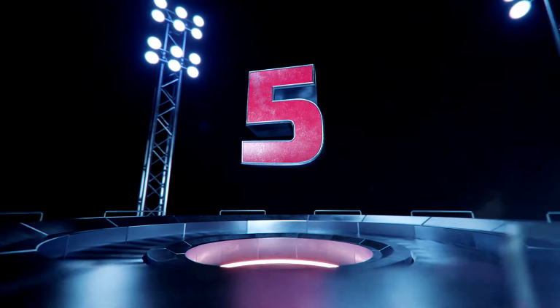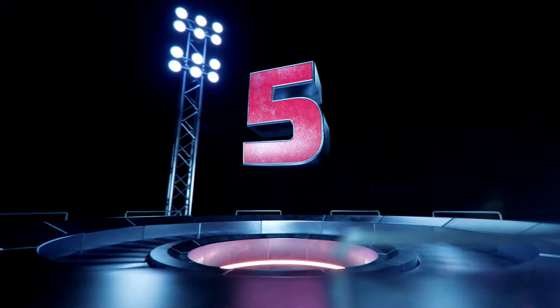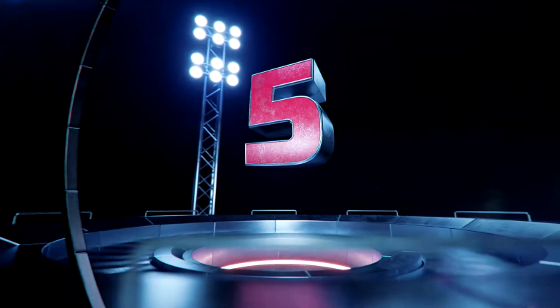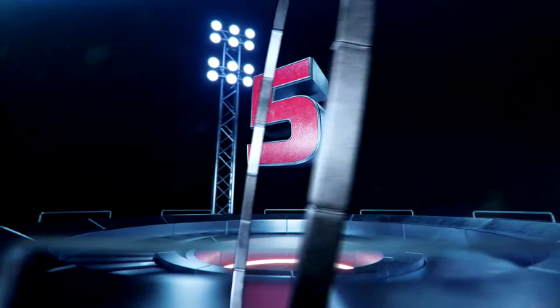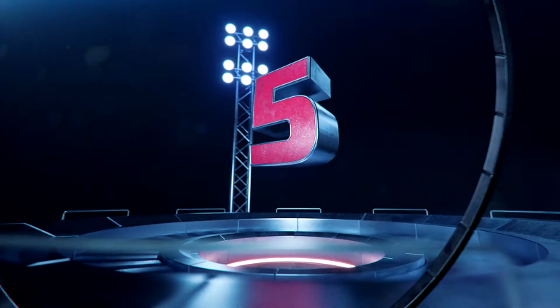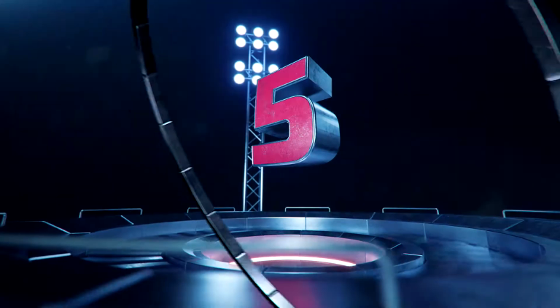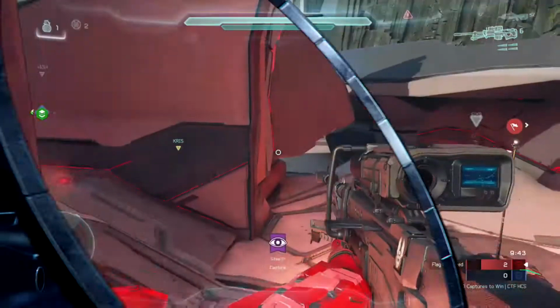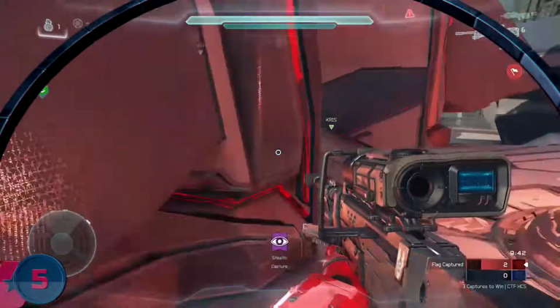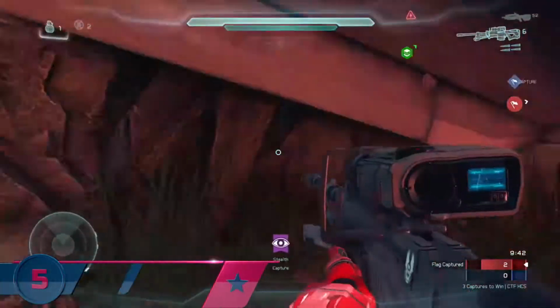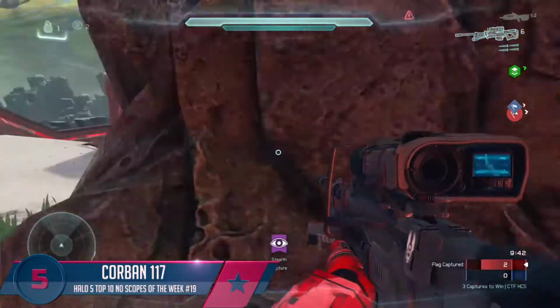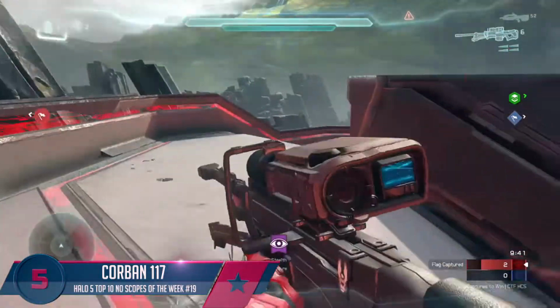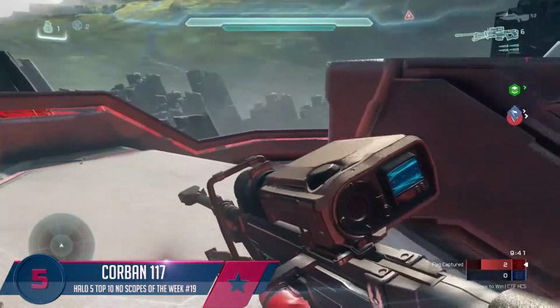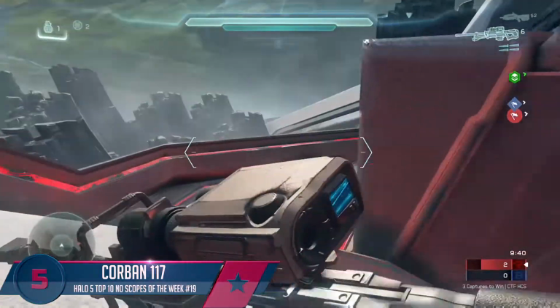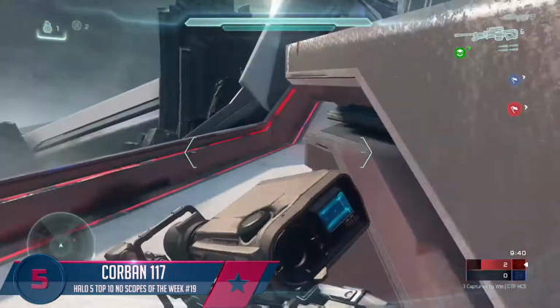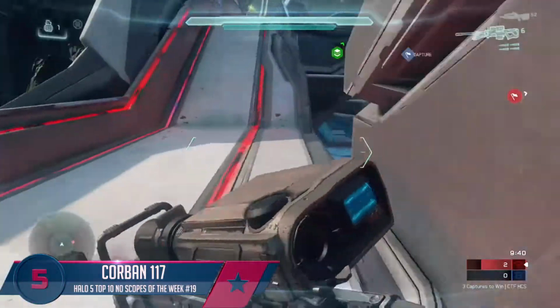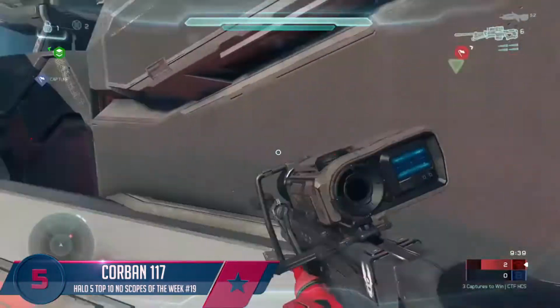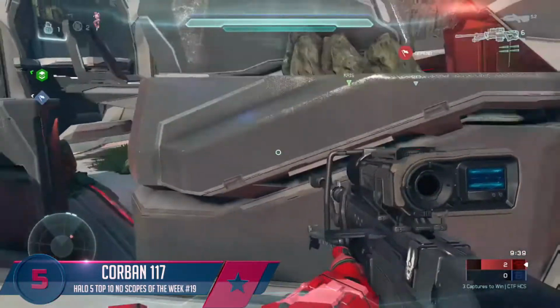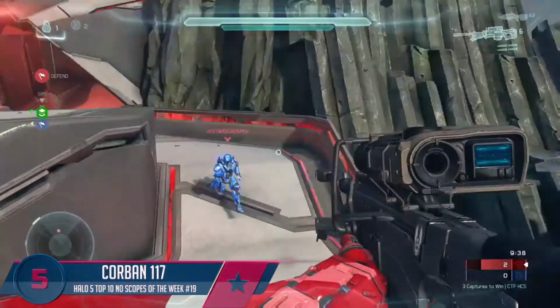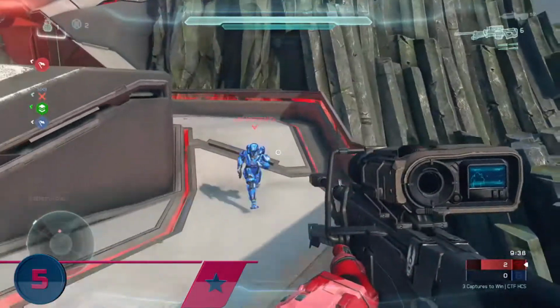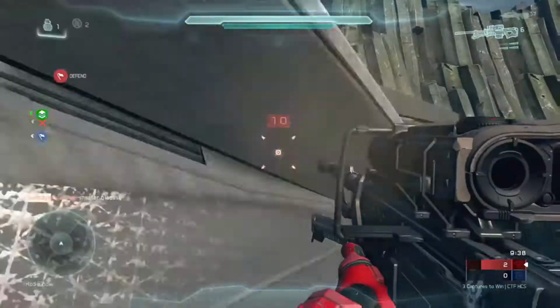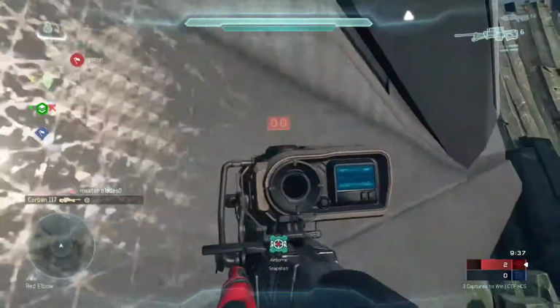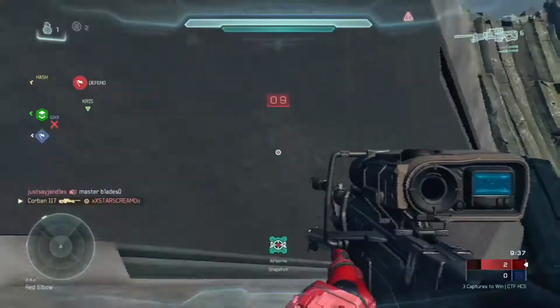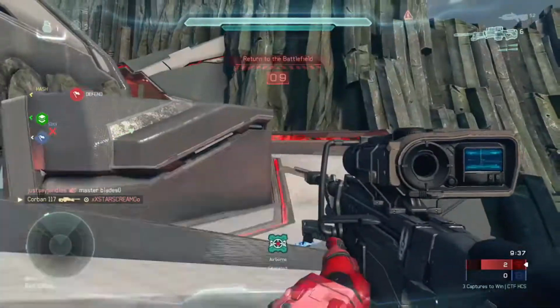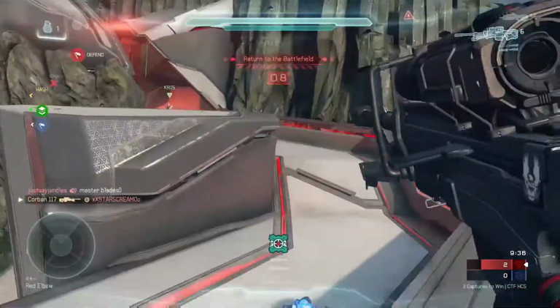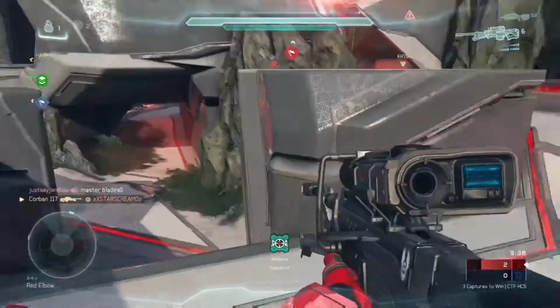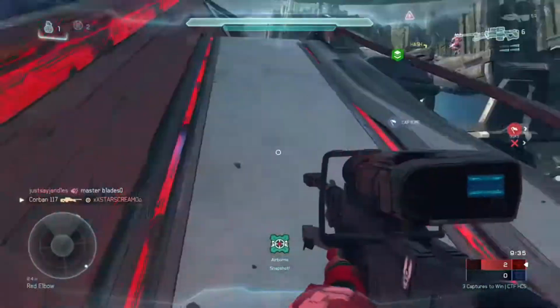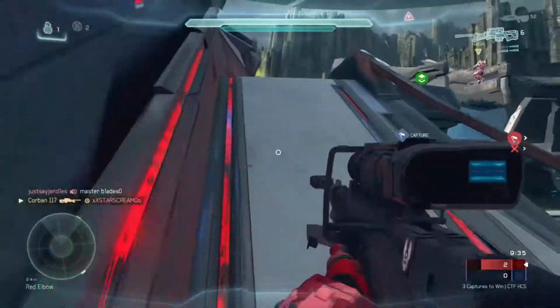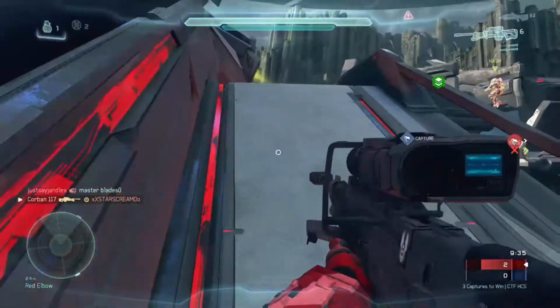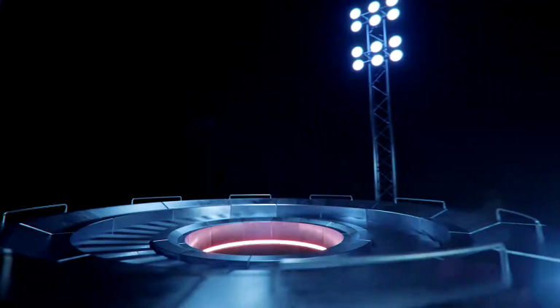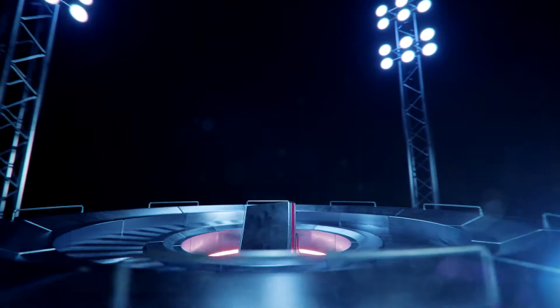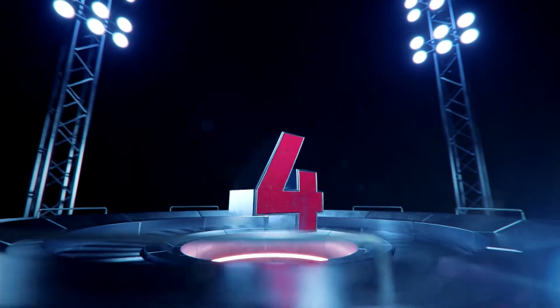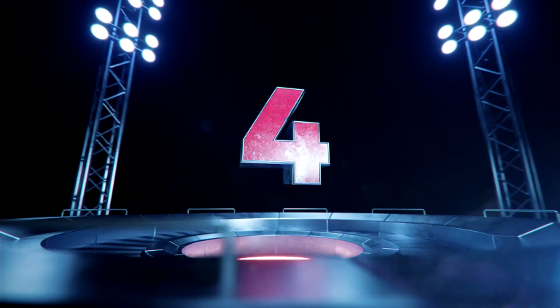Breaking into our top 5 plays now, we have Corbin117 moving to the red elbow. He spots one on the bottom red, turning back around — he's going to give him the quick airborne snapshot no-scope, and then somehow staying on the map. That was actually a pretty clutch play.